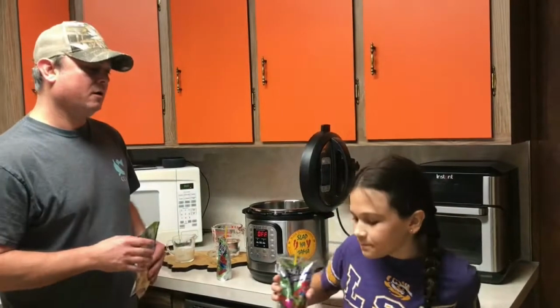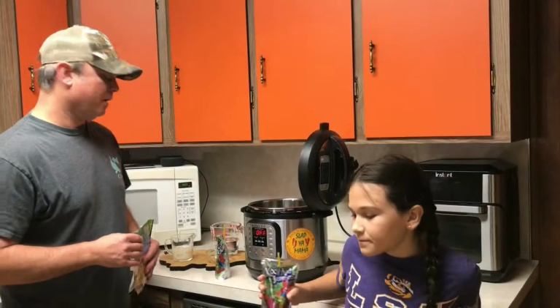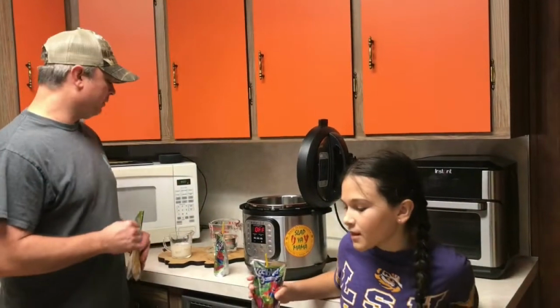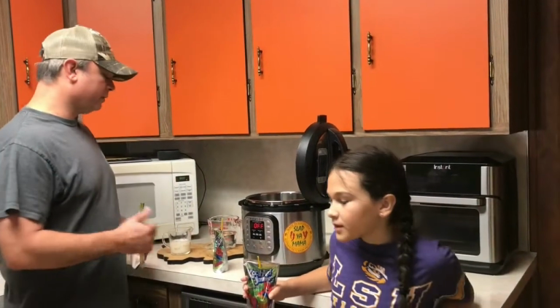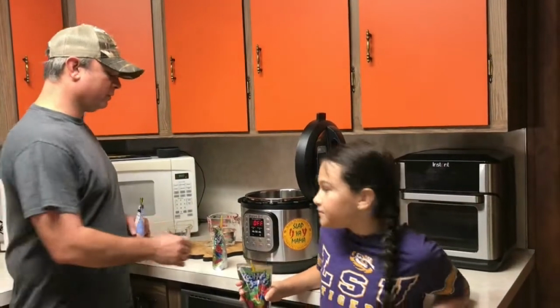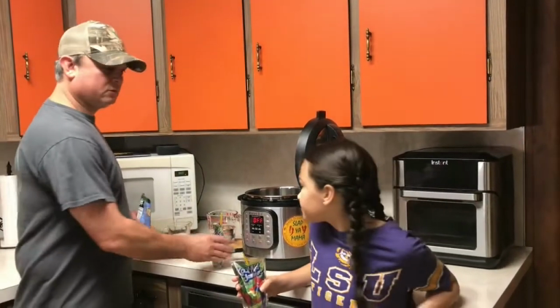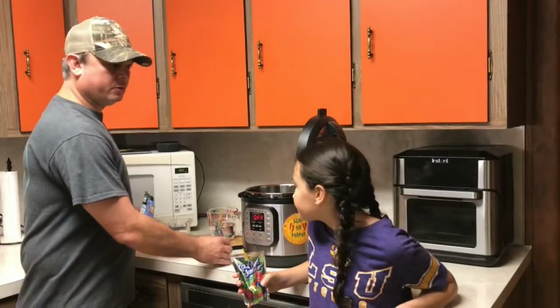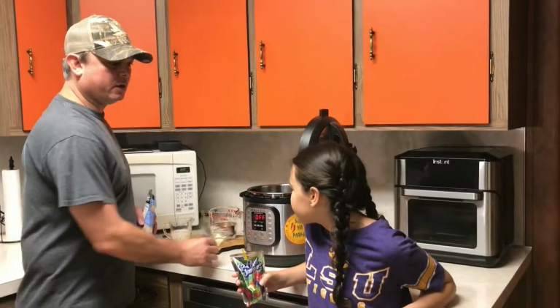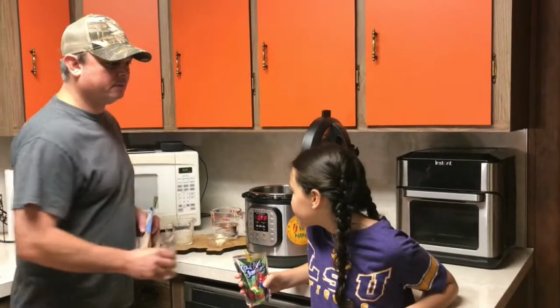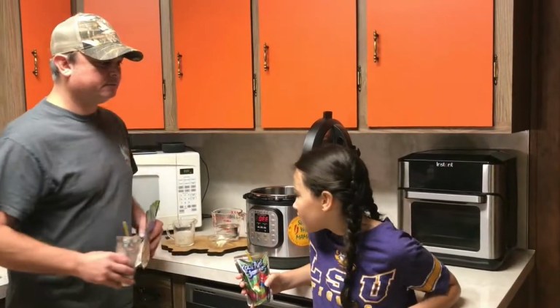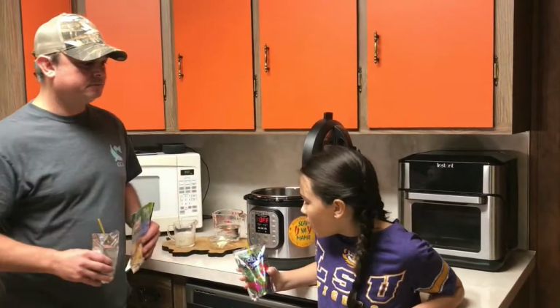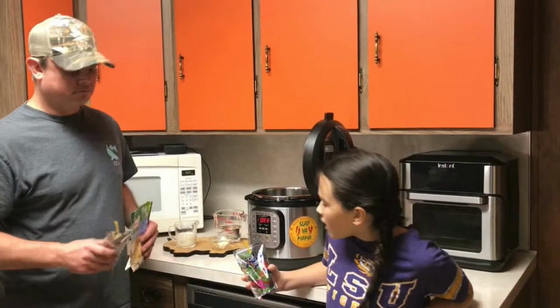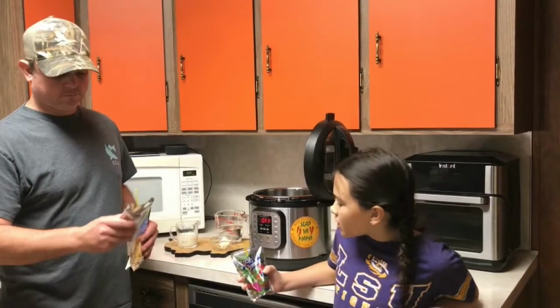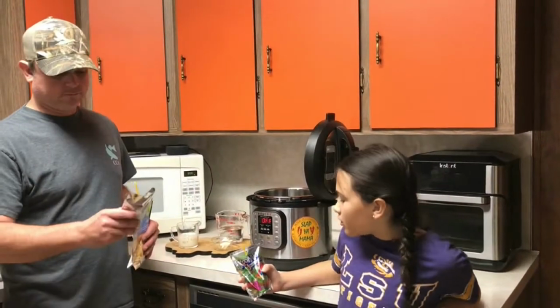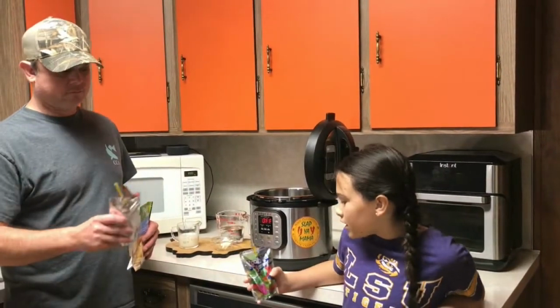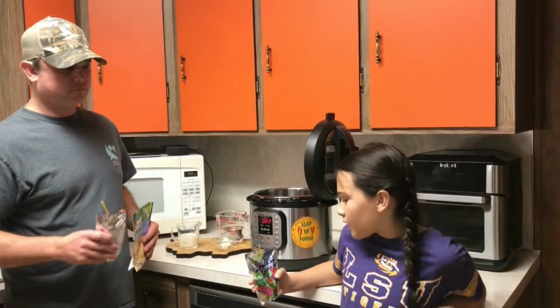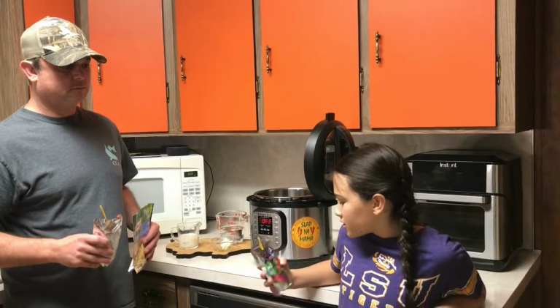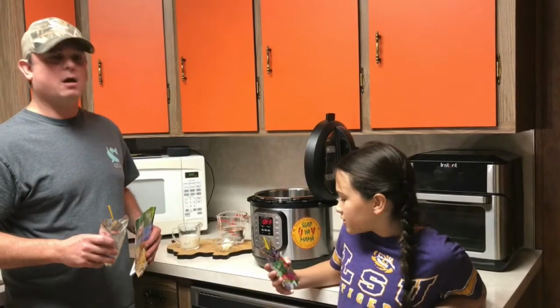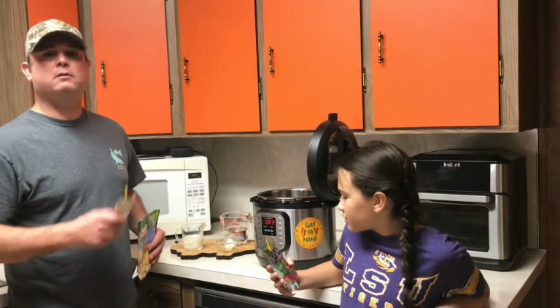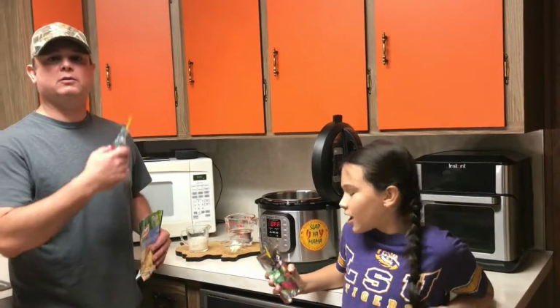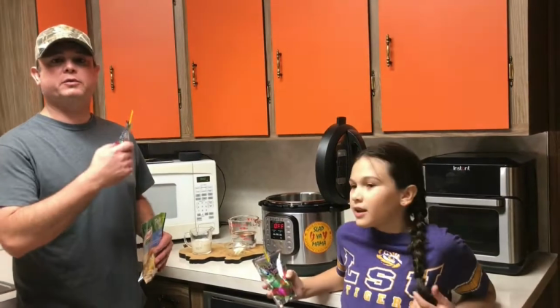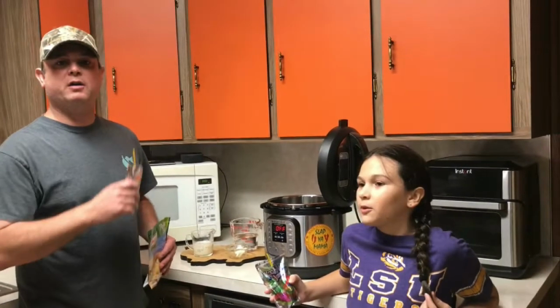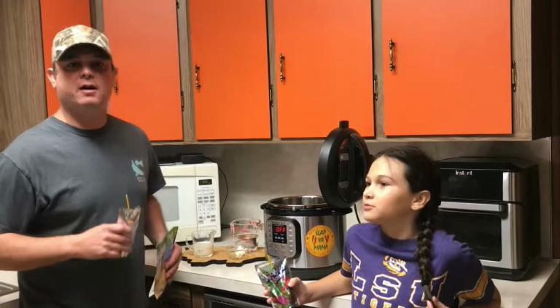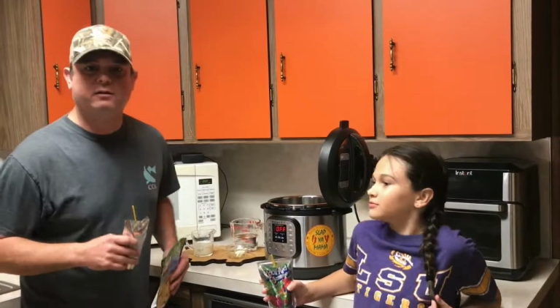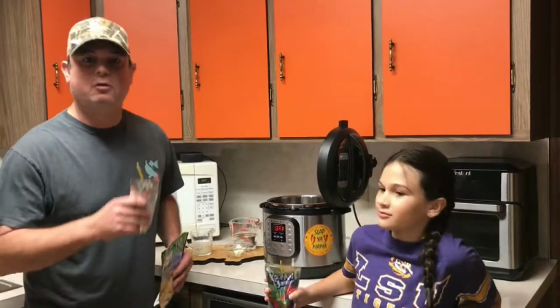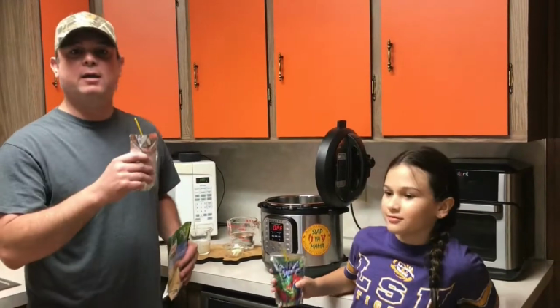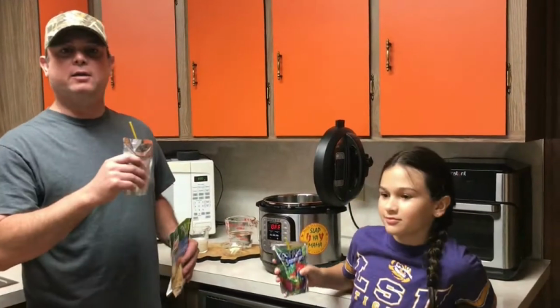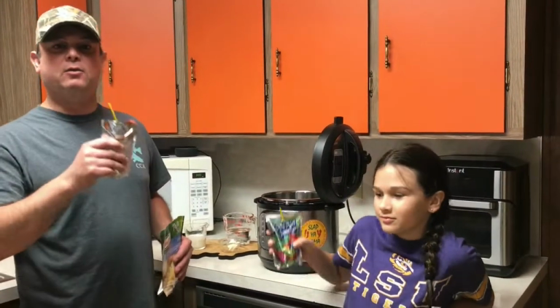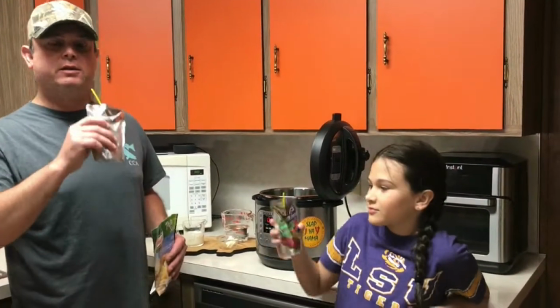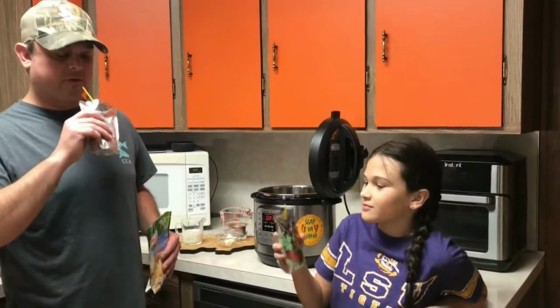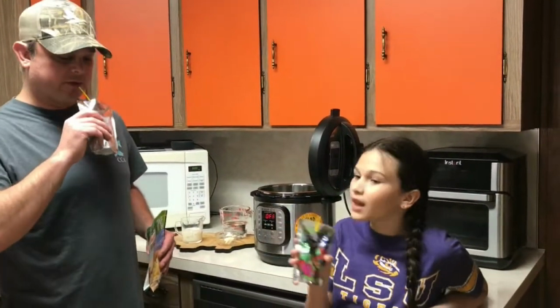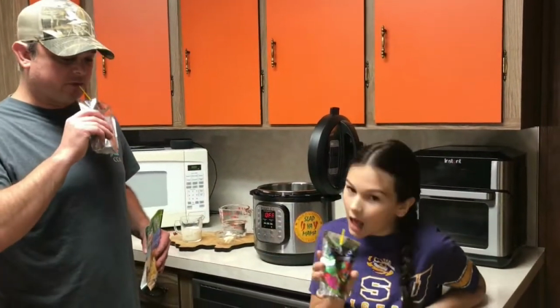And what are we drinking tonight? We are drinking Kool-Aid Jammers — the Strawberry Kiwi Kool-Aid Jammers. Let's get started.